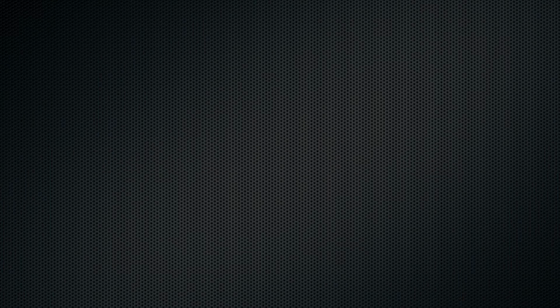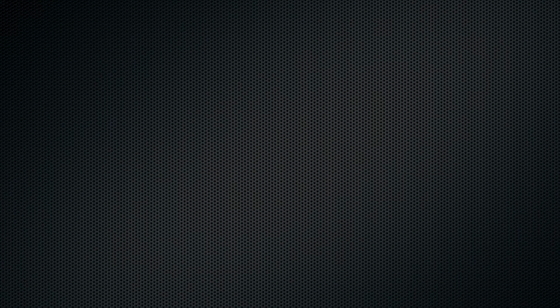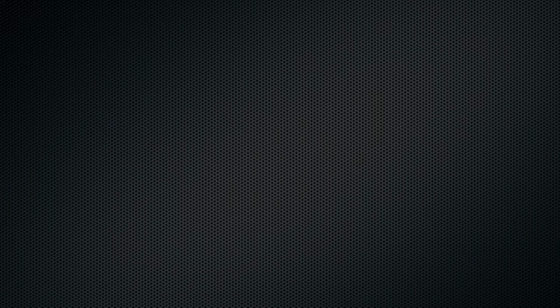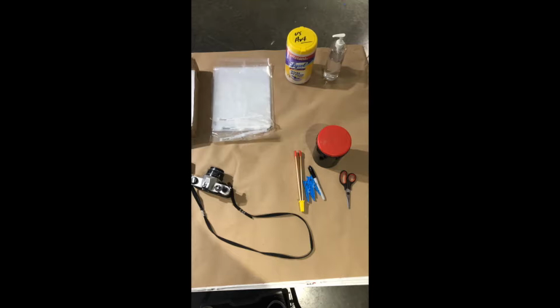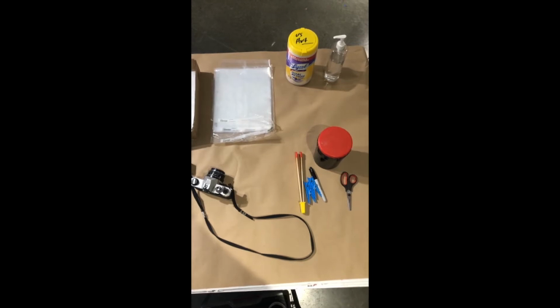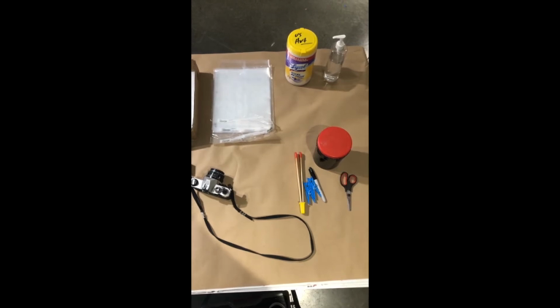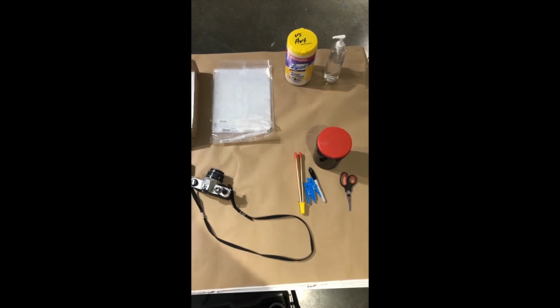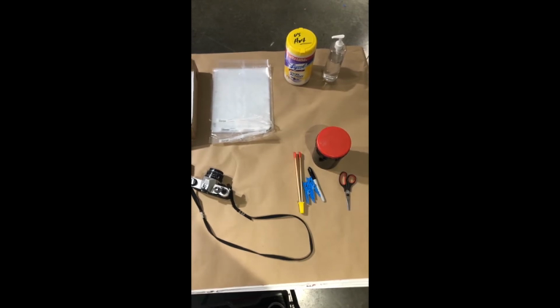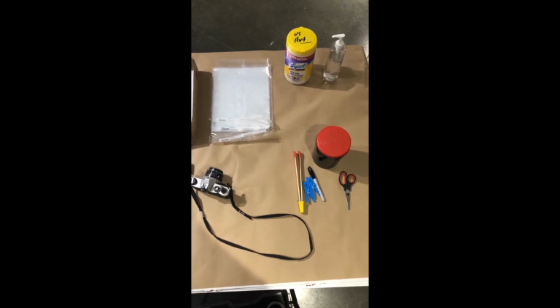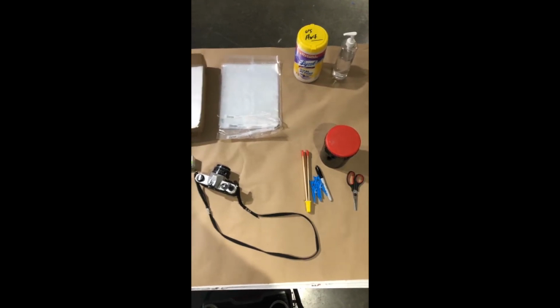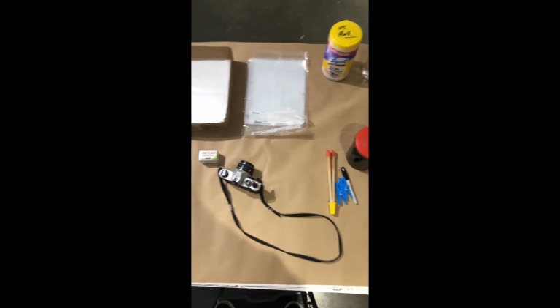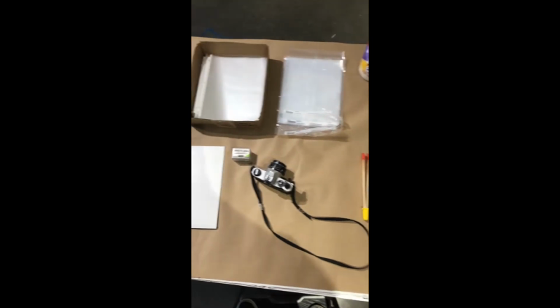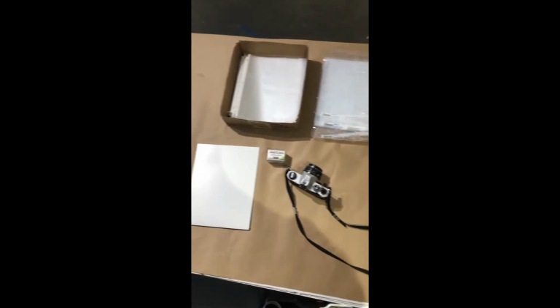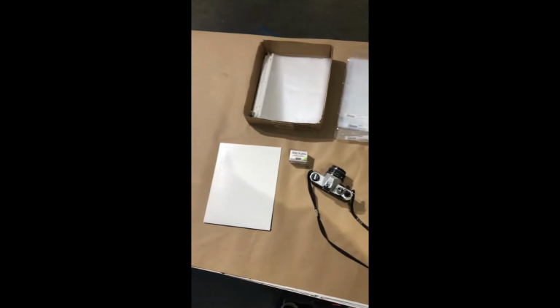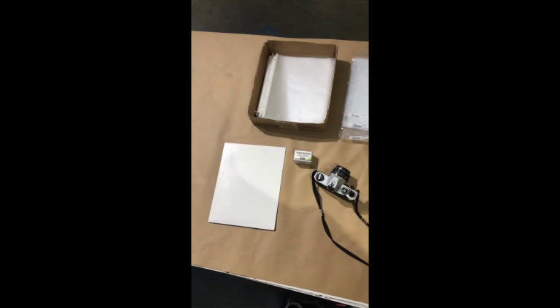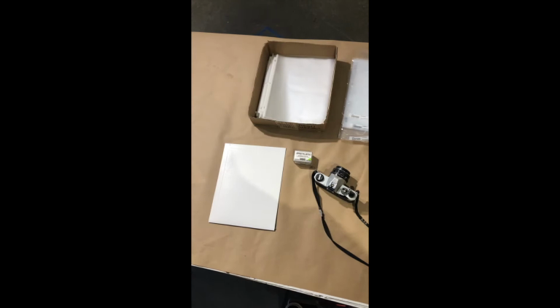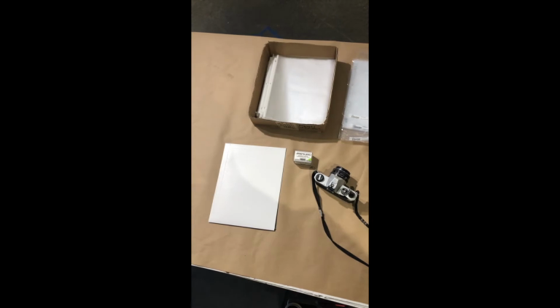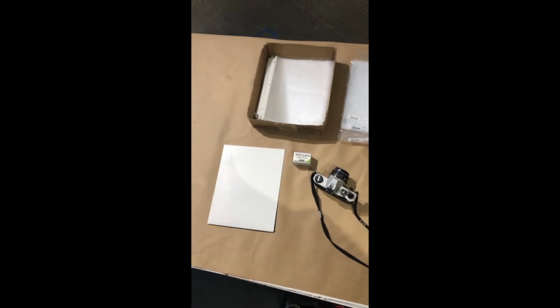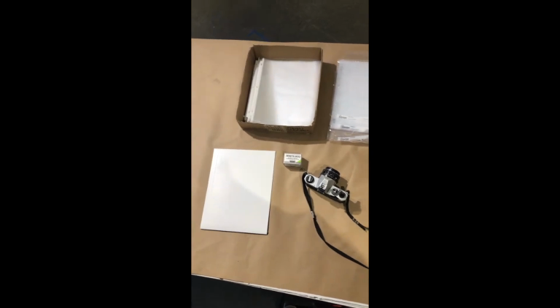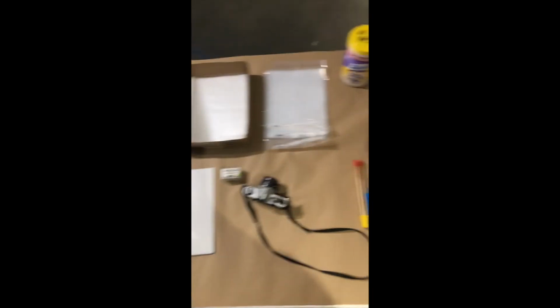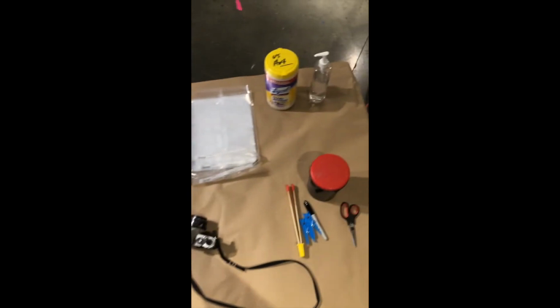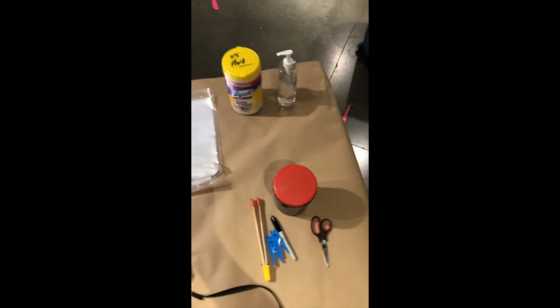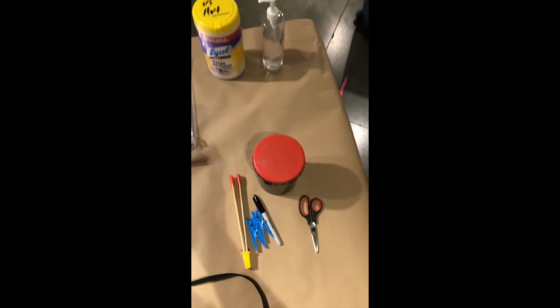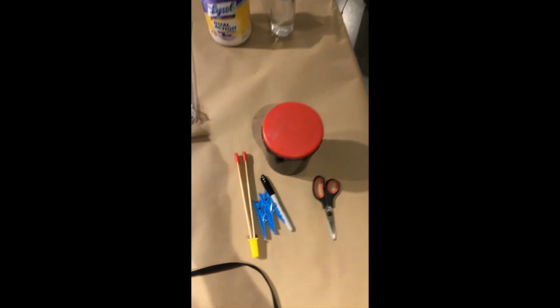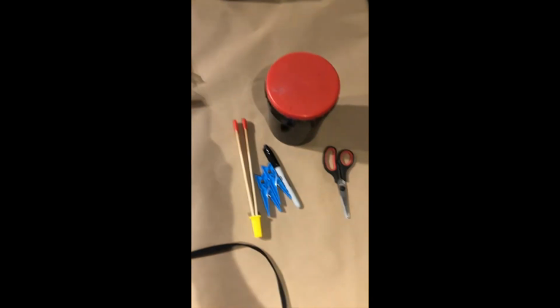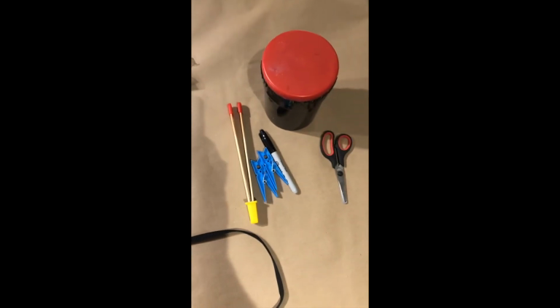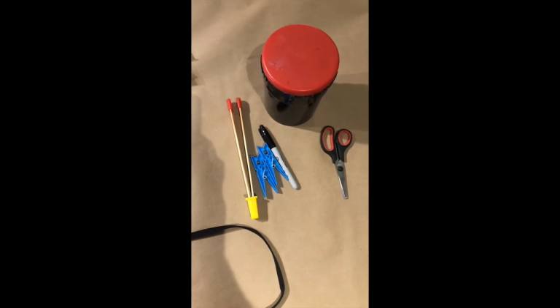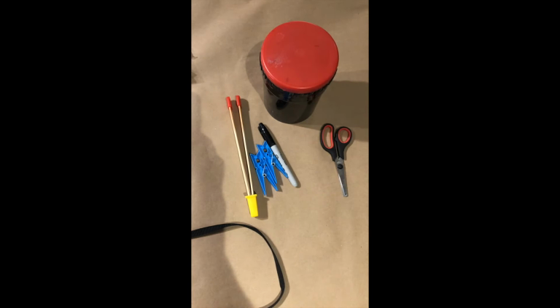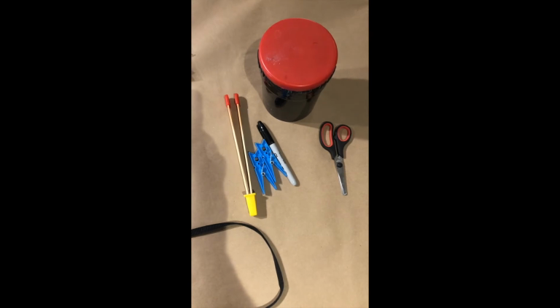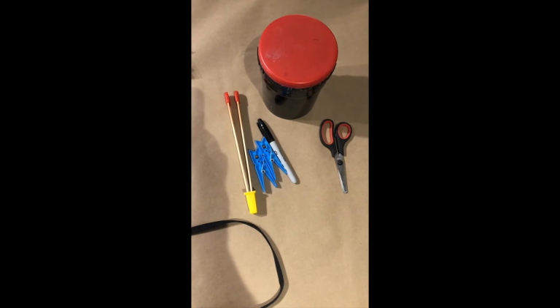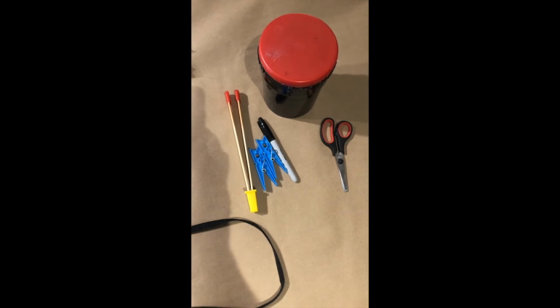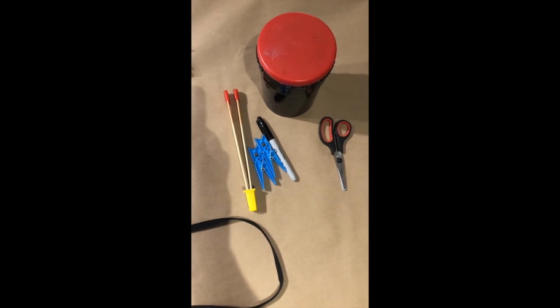Let's take a quick look at the things you'll use in photography this trimester. First up we'll have our film tank, our paper tongs, our clothespins, sharpie, and scissors.